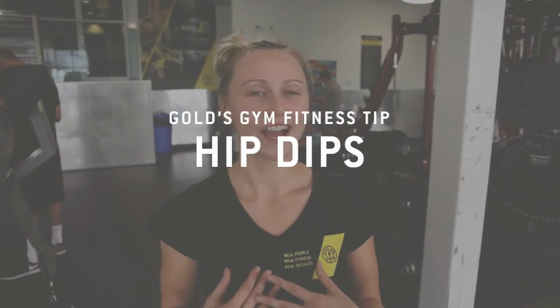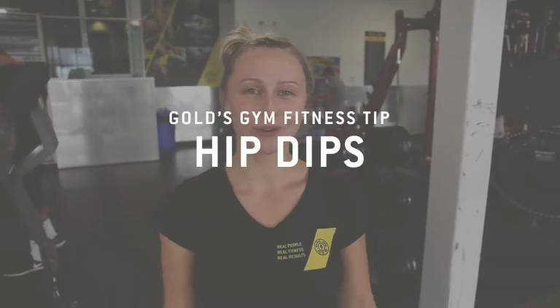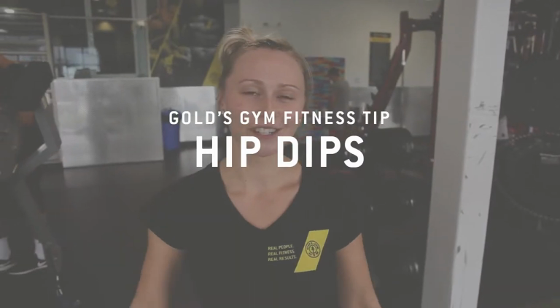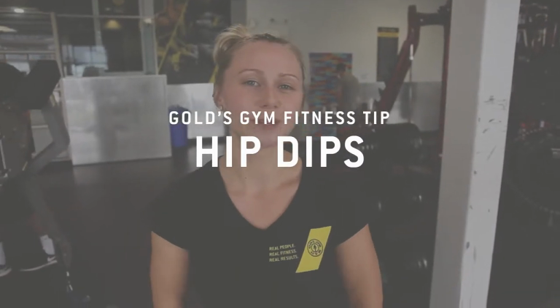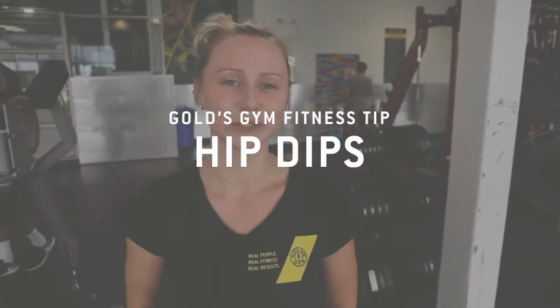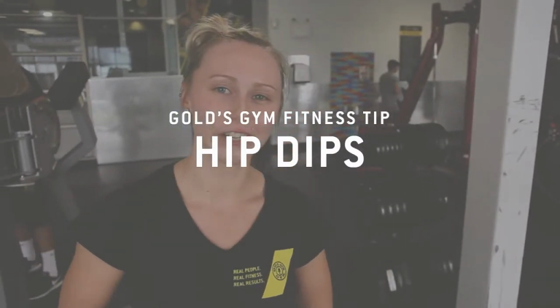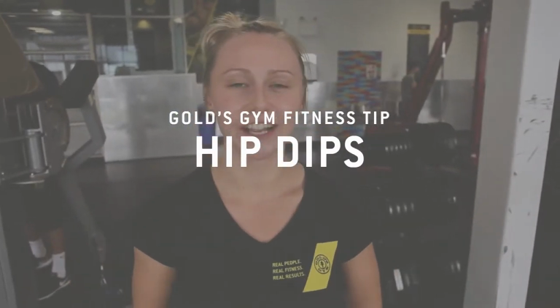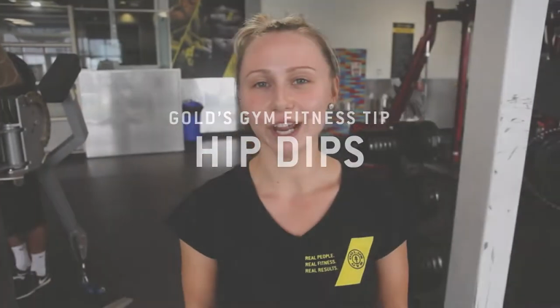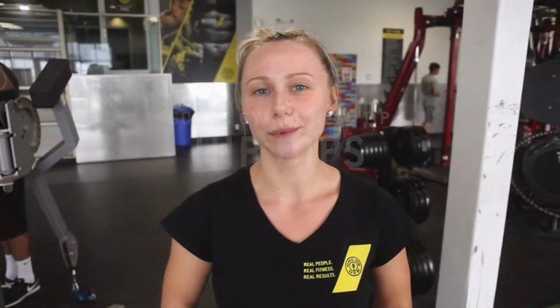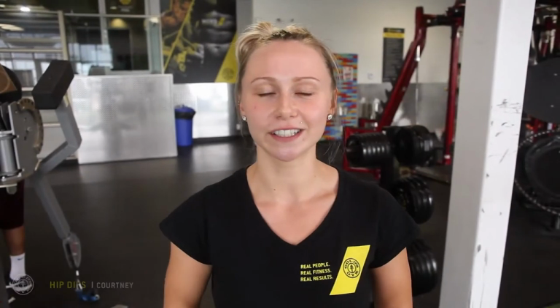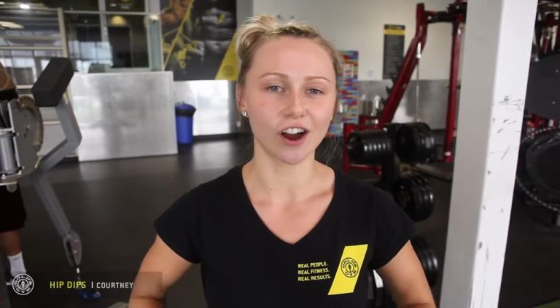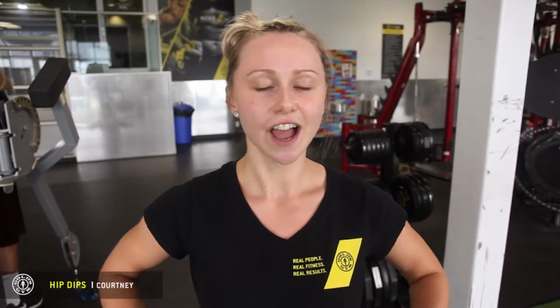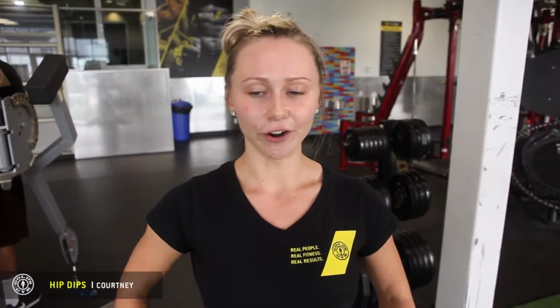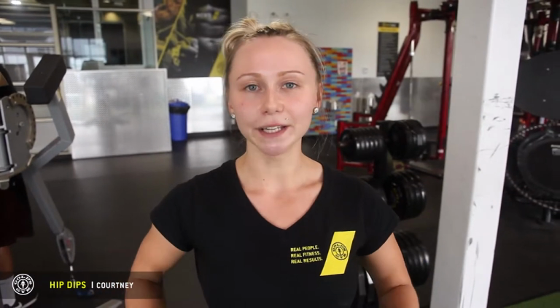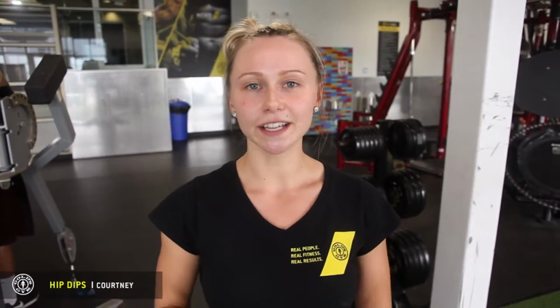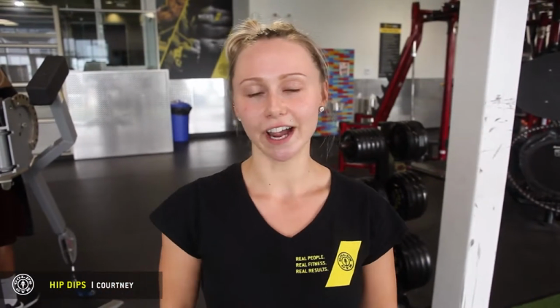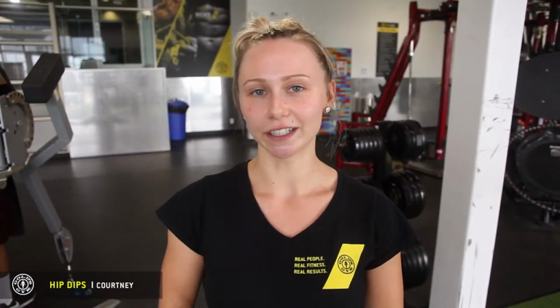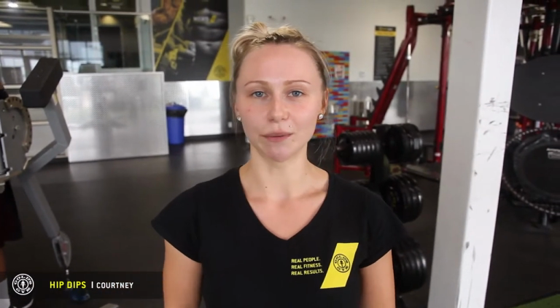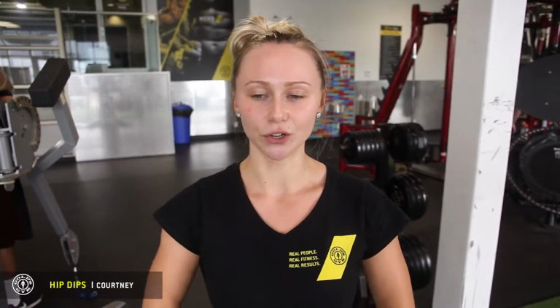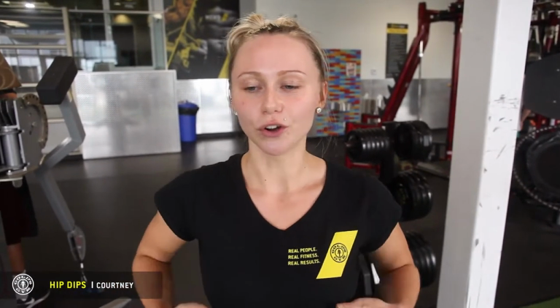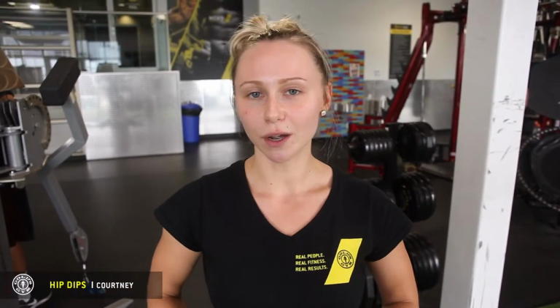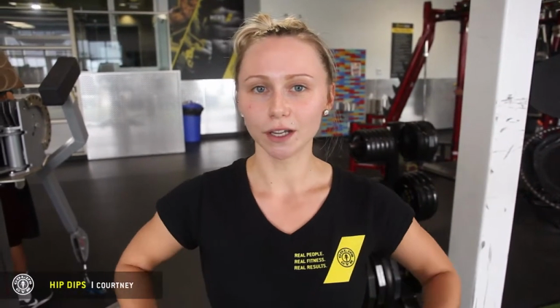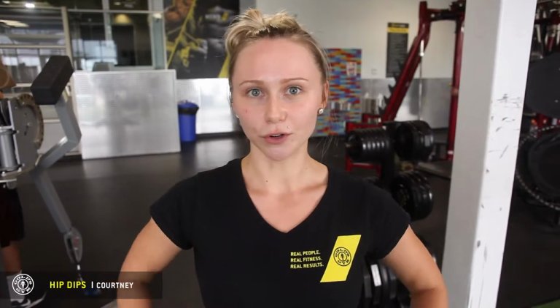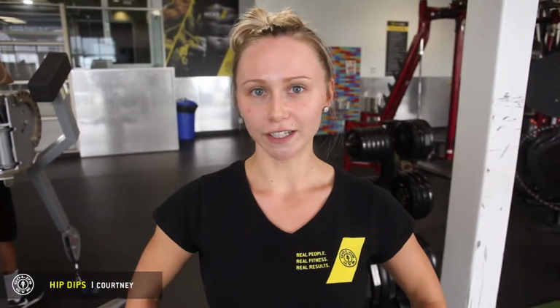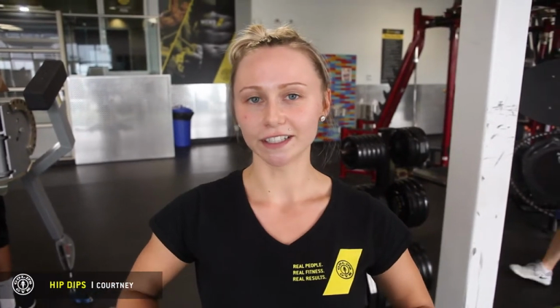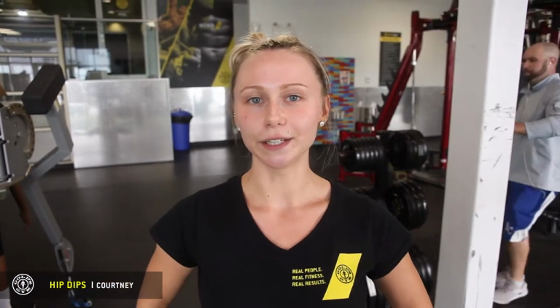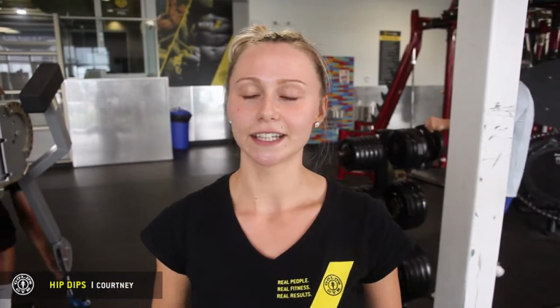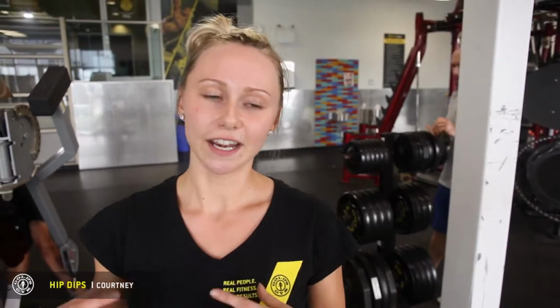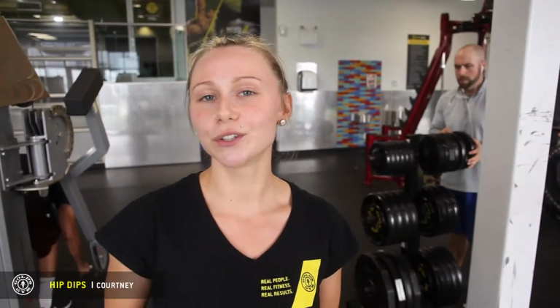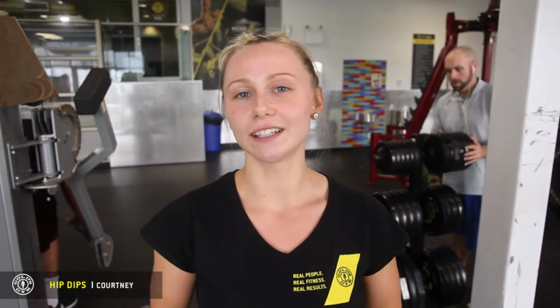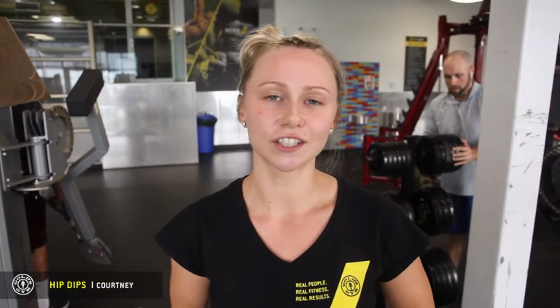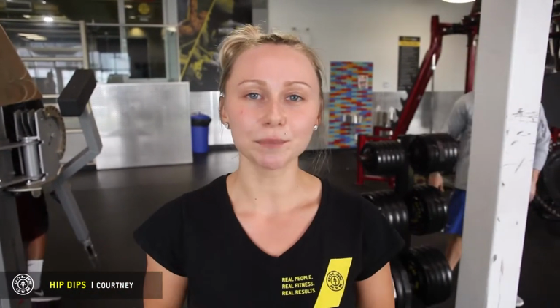Hi, I'm Courtney at Gold's Gym, a personal trainer here. Today we're going to be focusing on our obliques and our rectus abdominals — the whole abdominals, but with more focus on the obliques — and how we're going to do that is an exercise called hip dips.